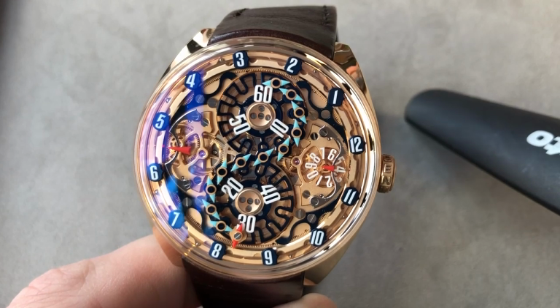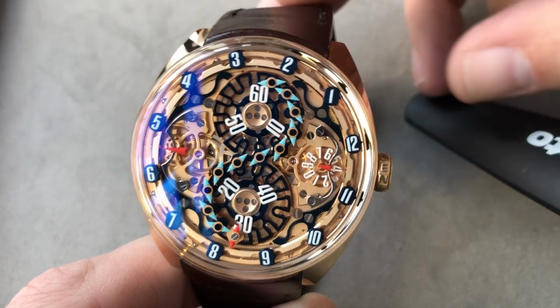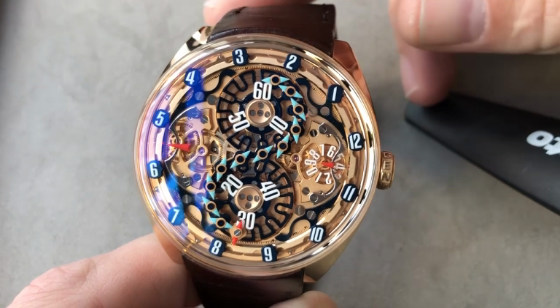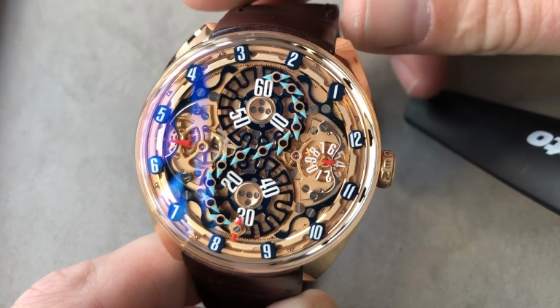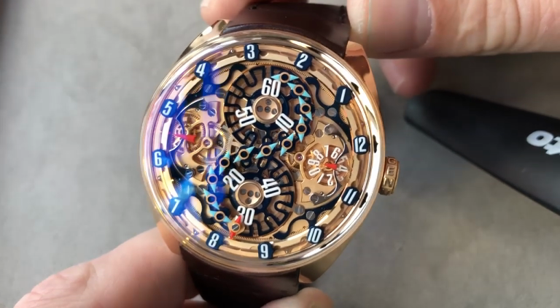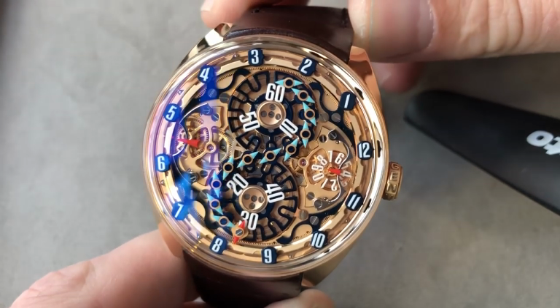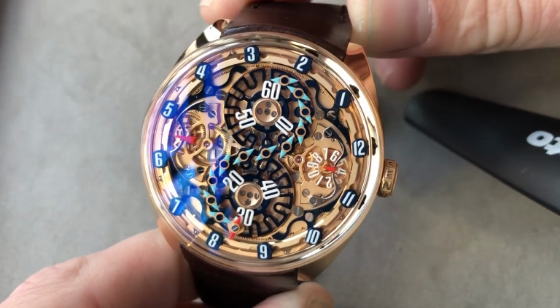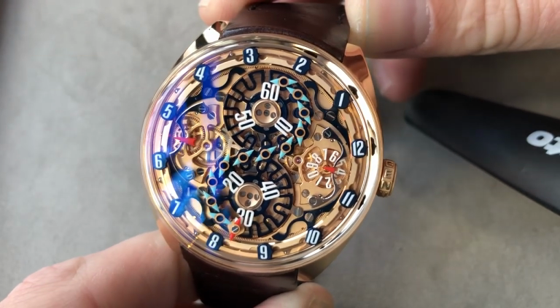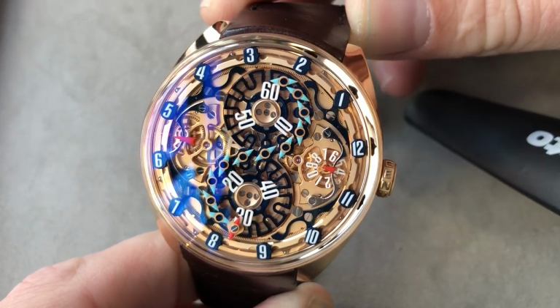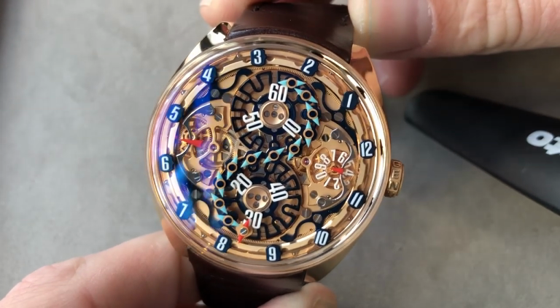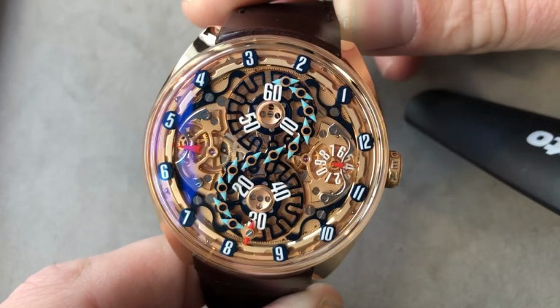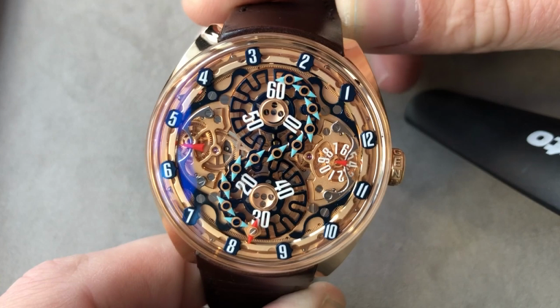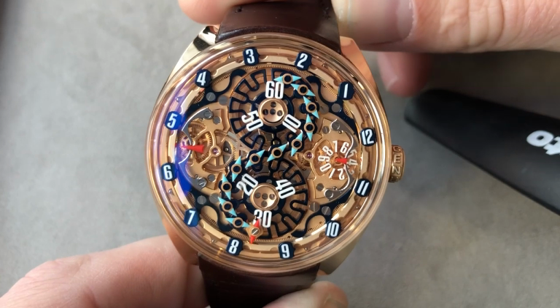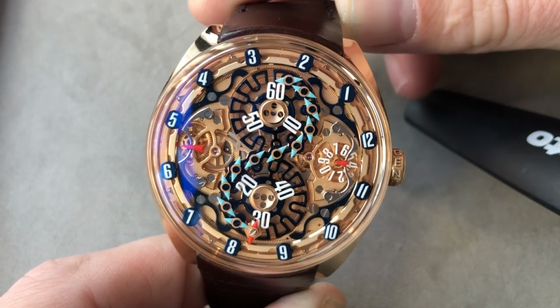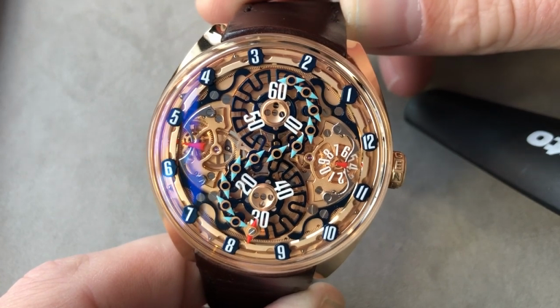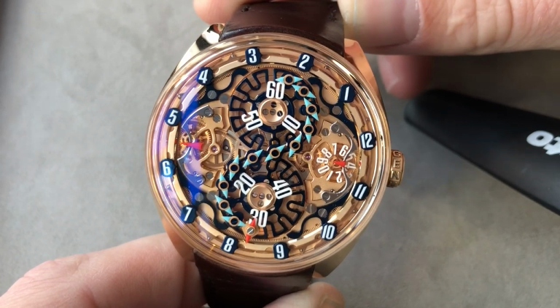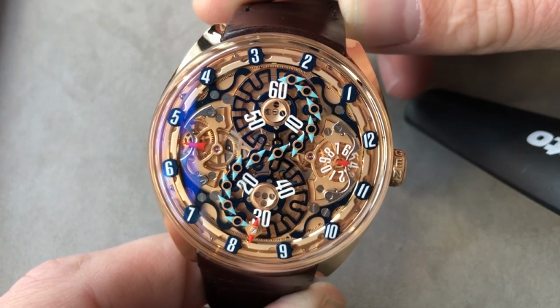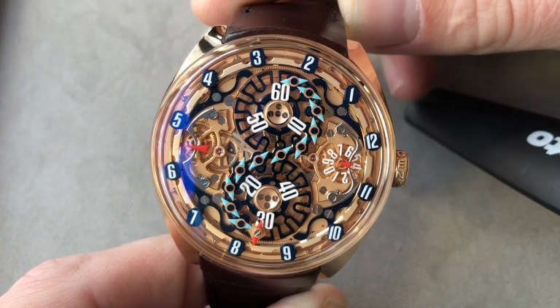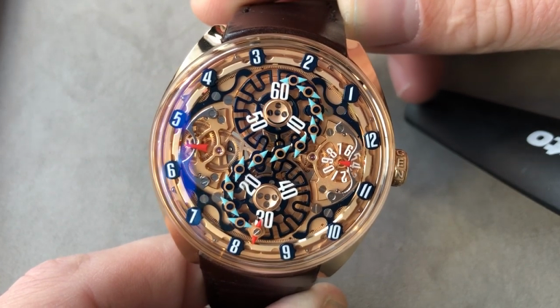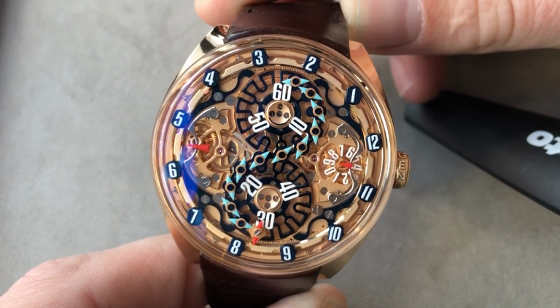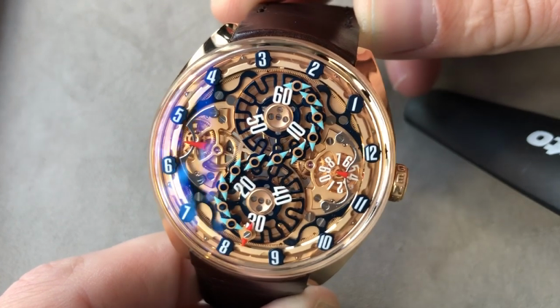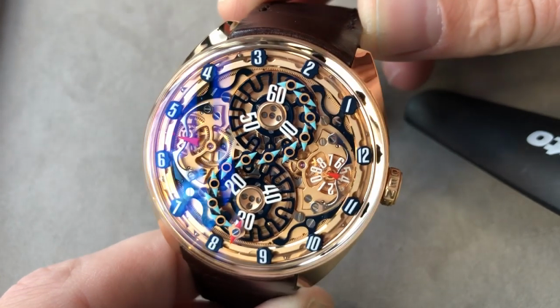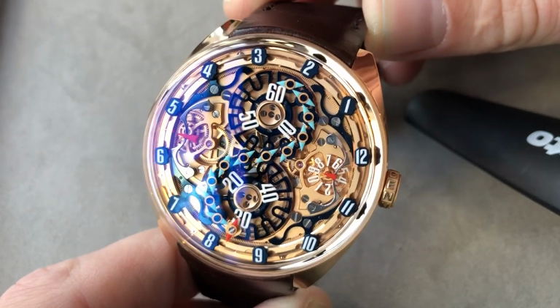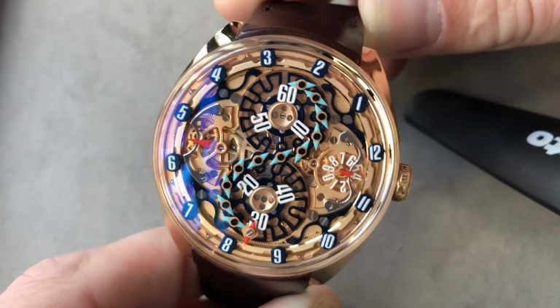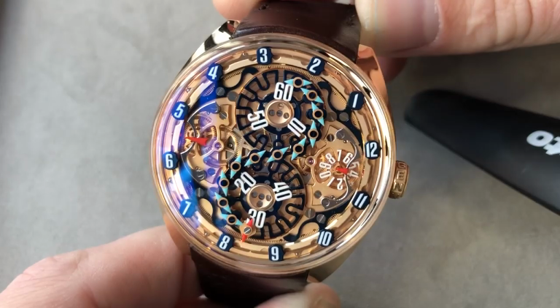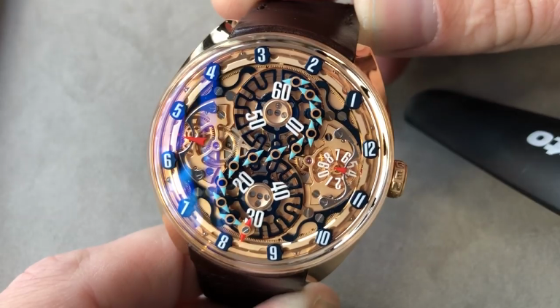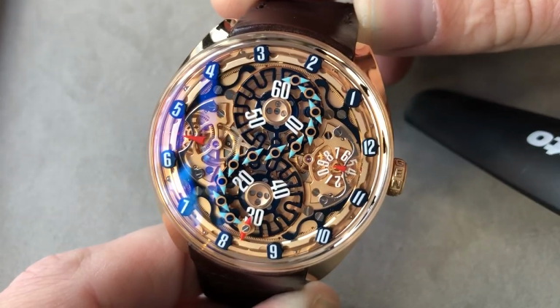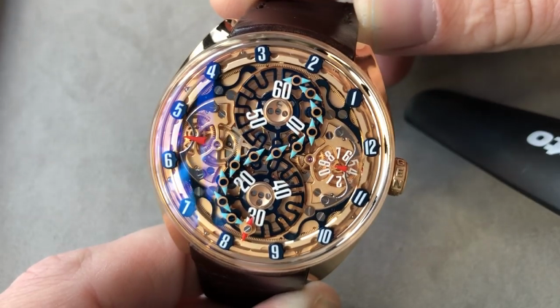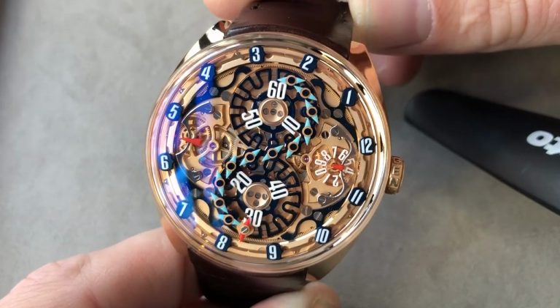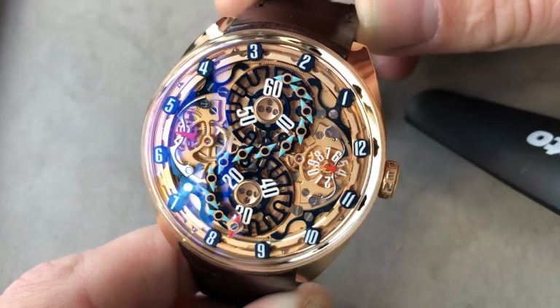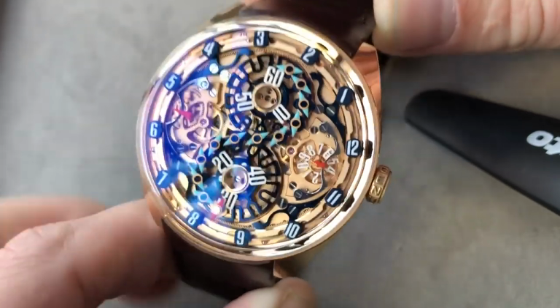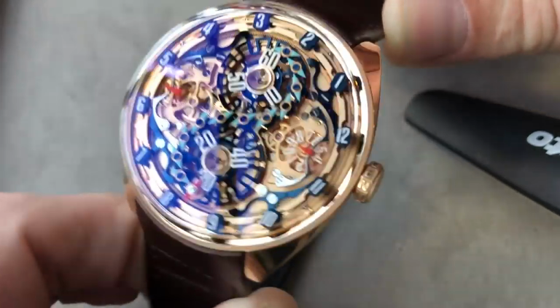Hi, this is Tim of the Watch Box at Dubai Watch Week 2019, and I'm here with the 2019 GPHG Mechanical Exception winner. This is the Genes GNS 1.1 in rose gold.